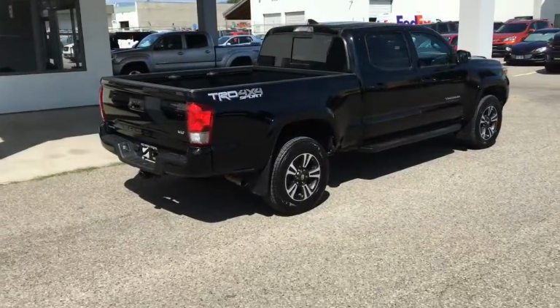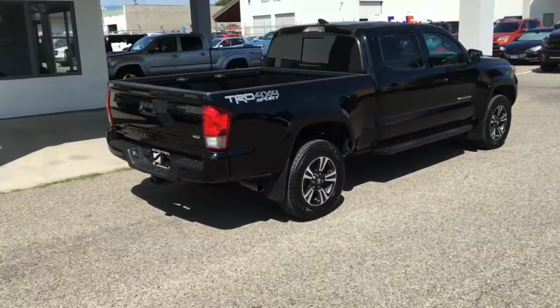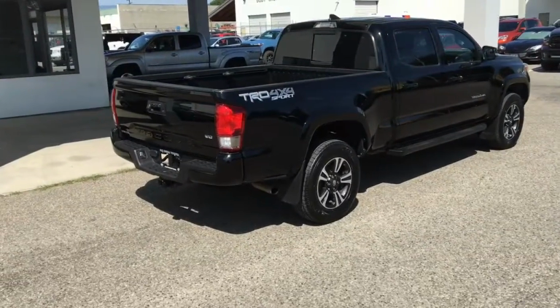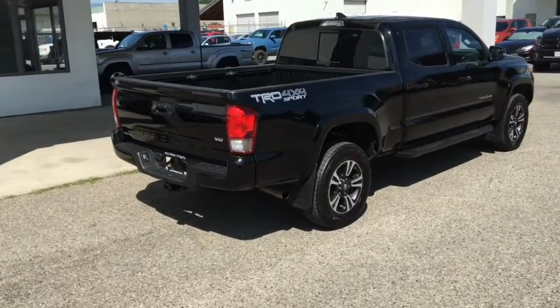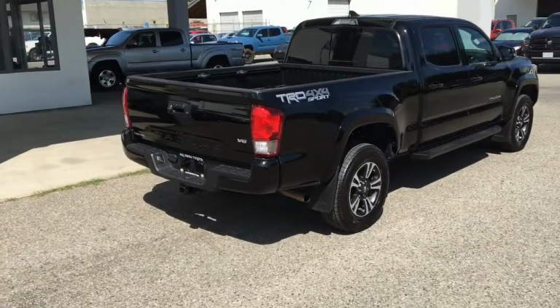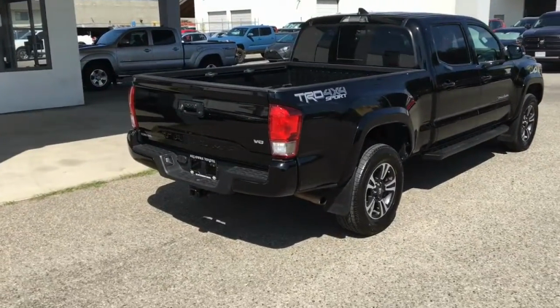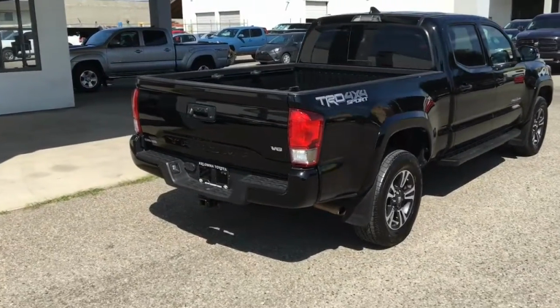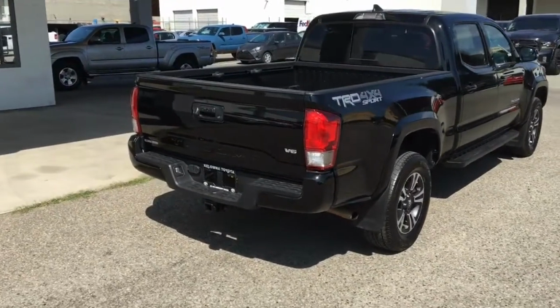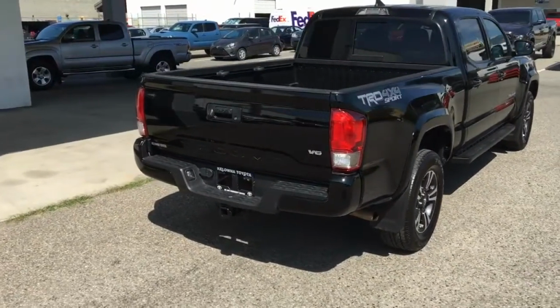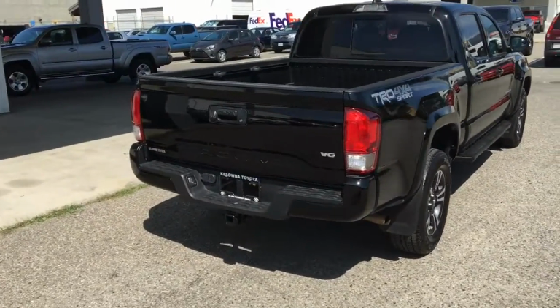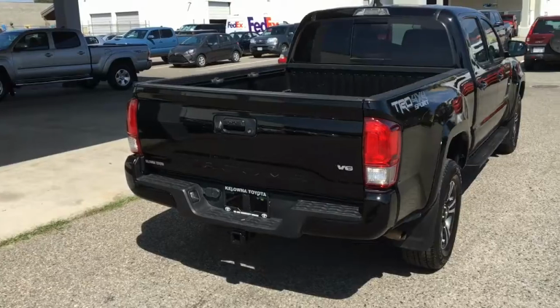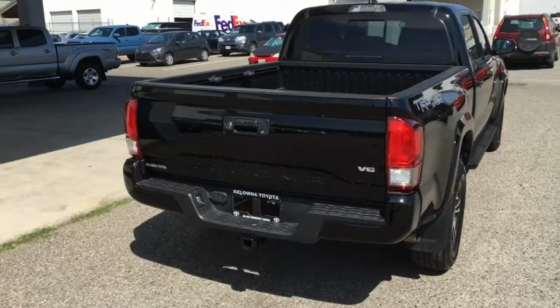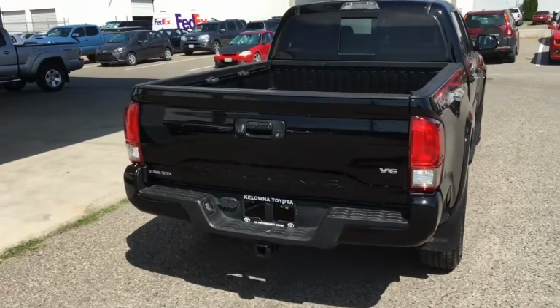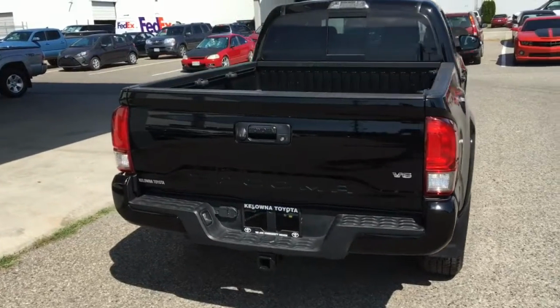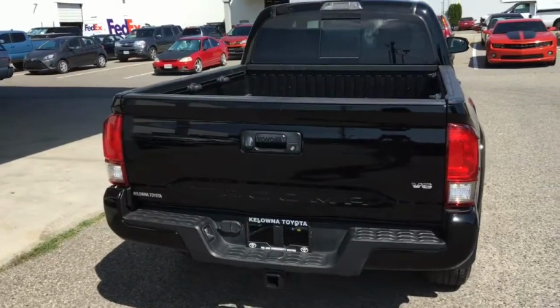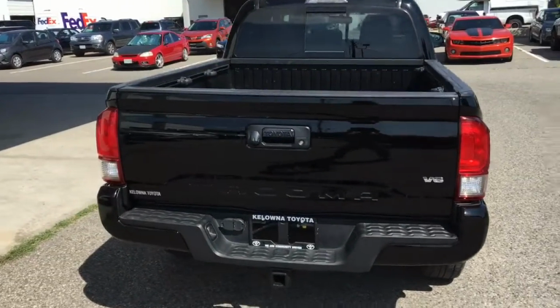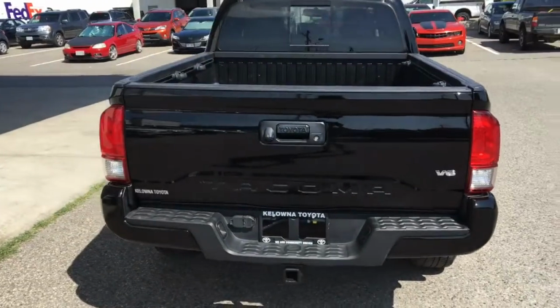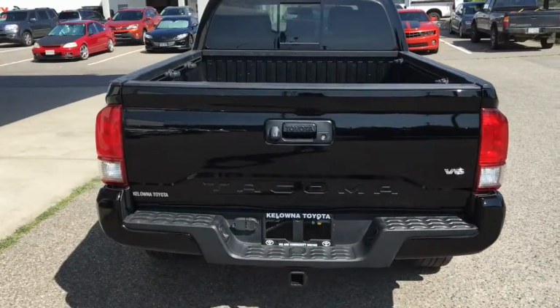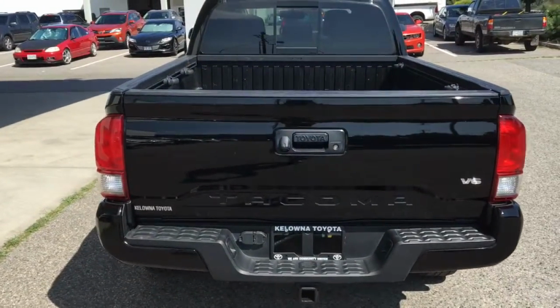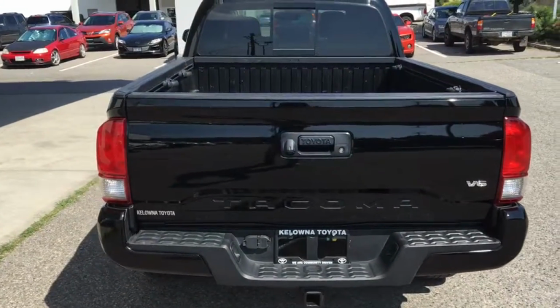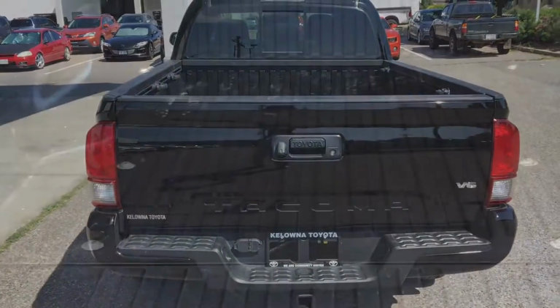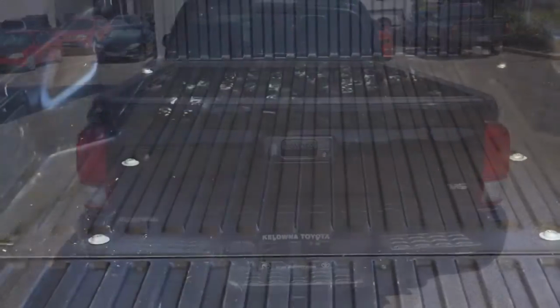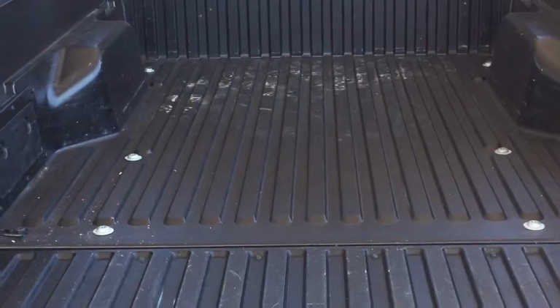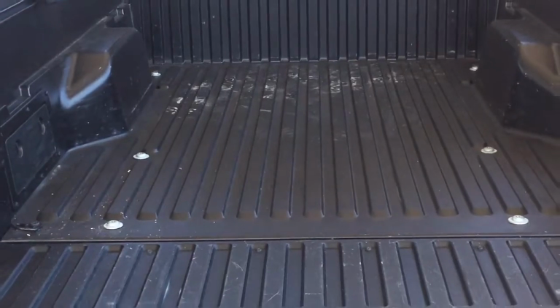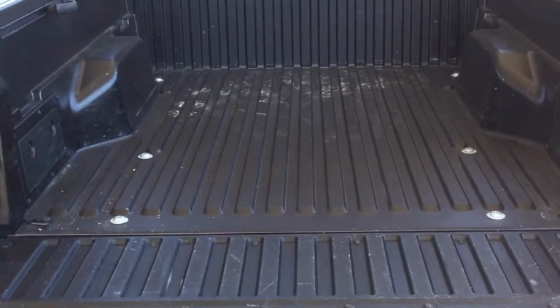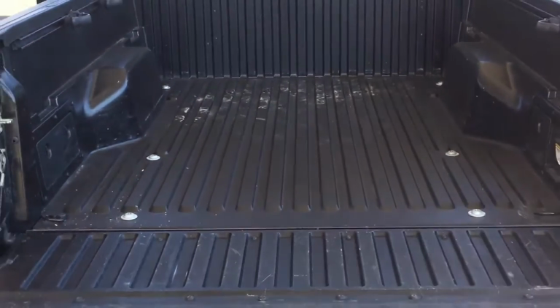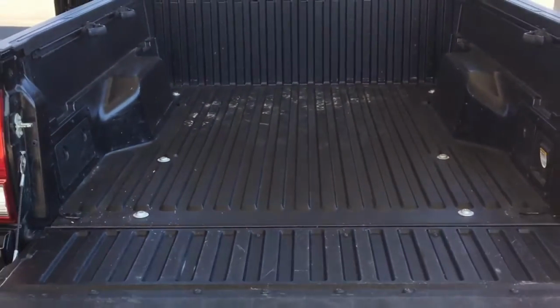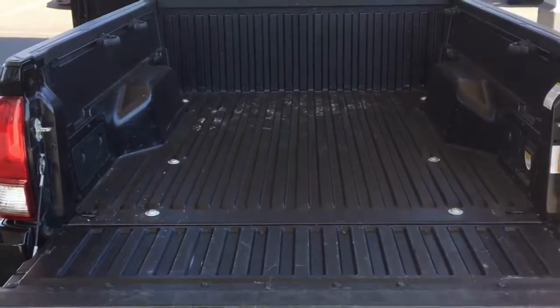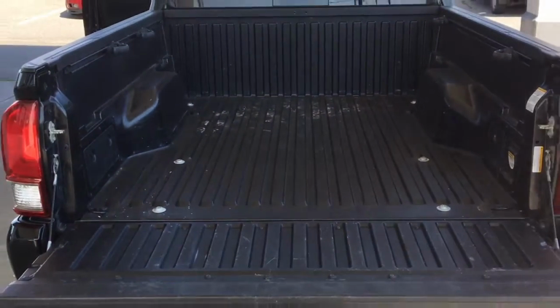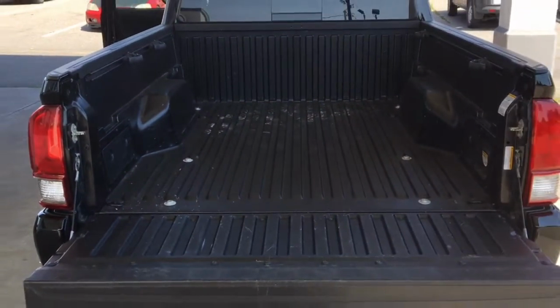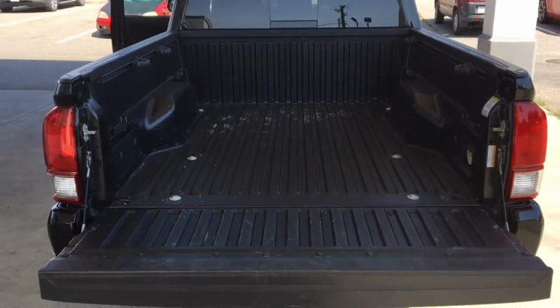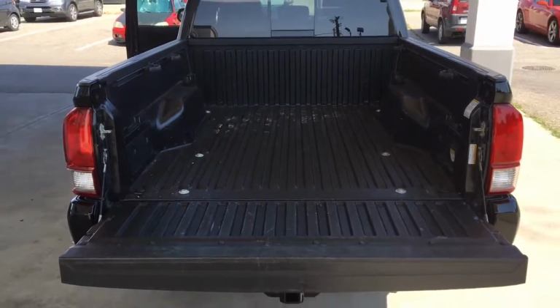Around back, this awesome 4x4 is equipped with a tow package, color-matched bumper, TRD Sport deckling, and a sliding rear window. Dropping the tailgate reveals the pickup's bed is in great condition and includes adjustable tie-downs and a 120-volt power outlet.